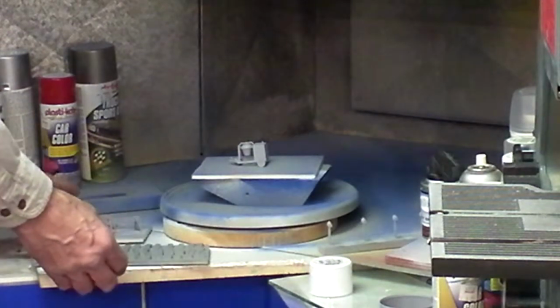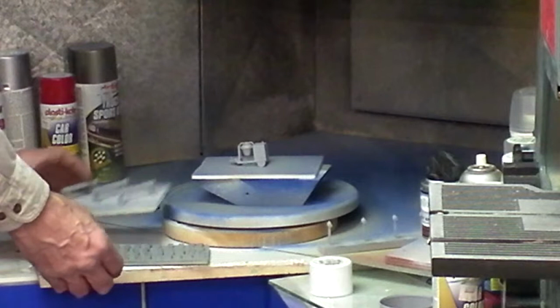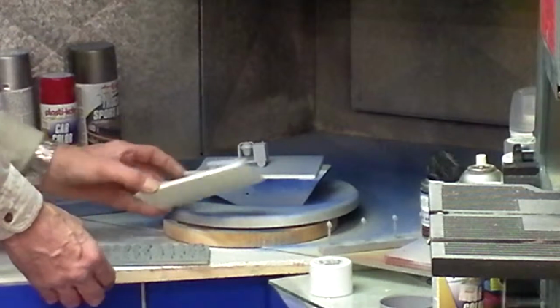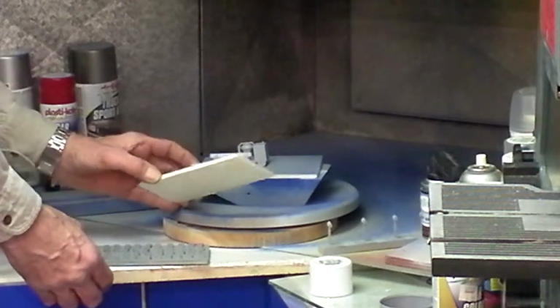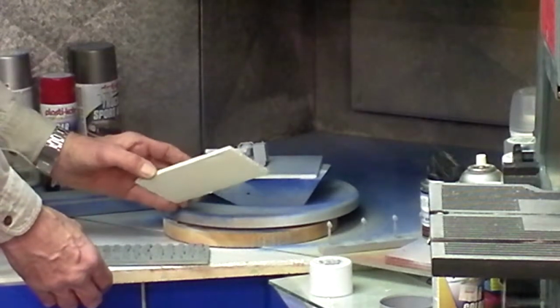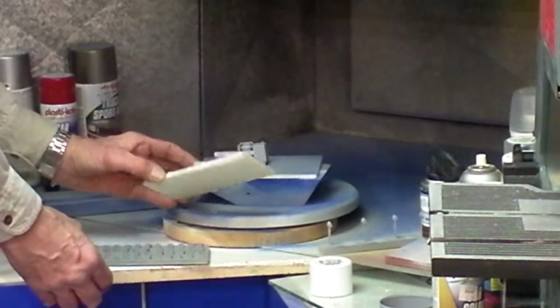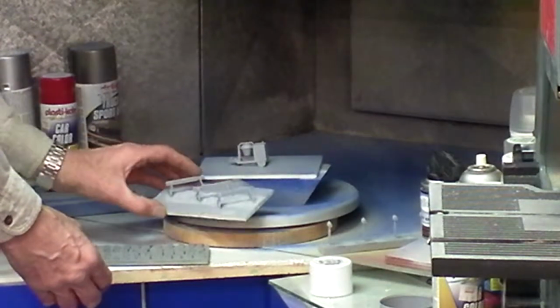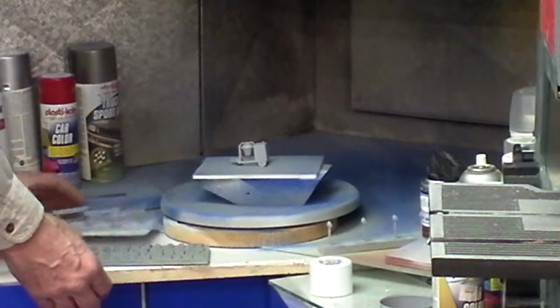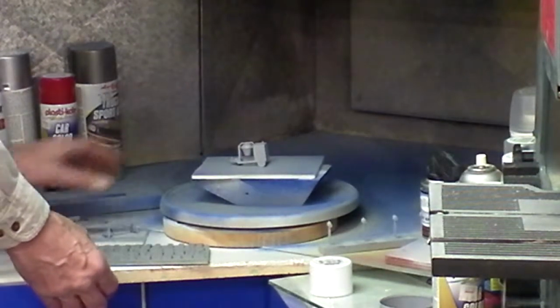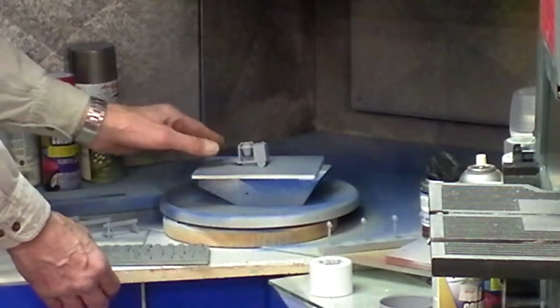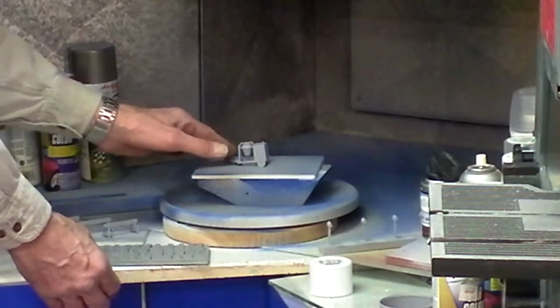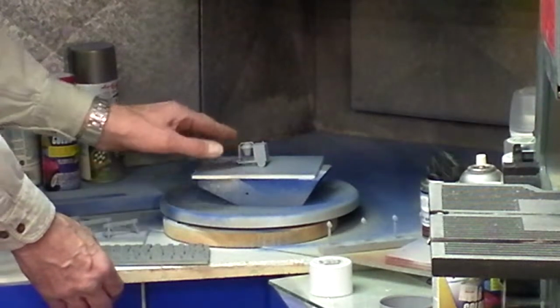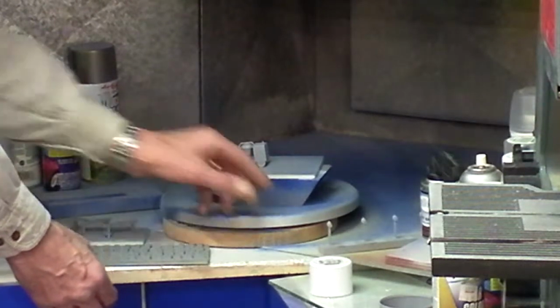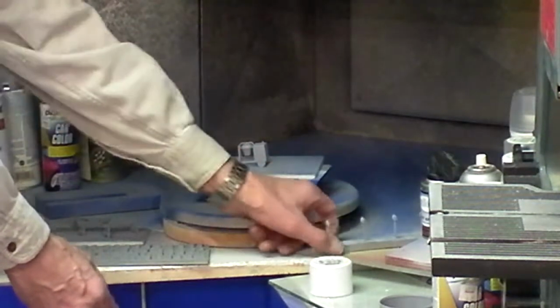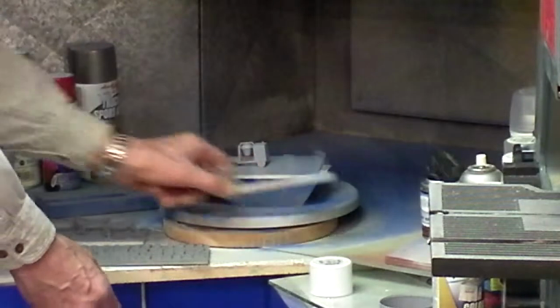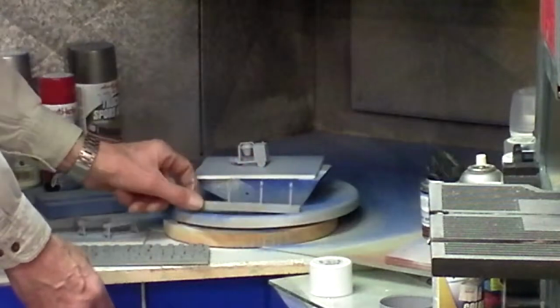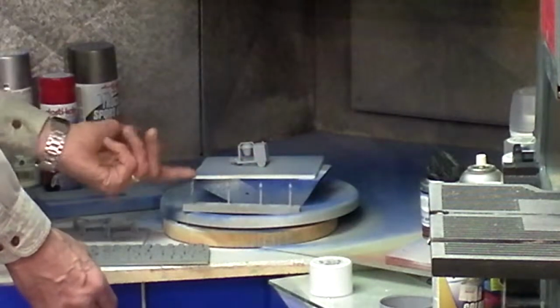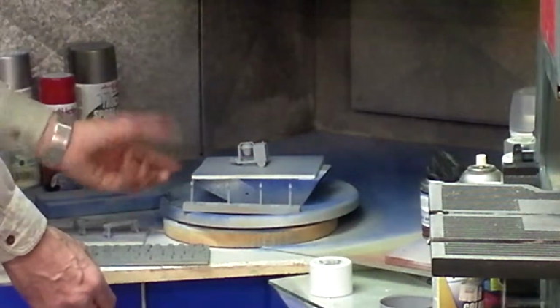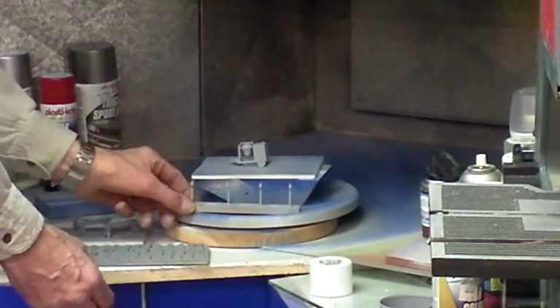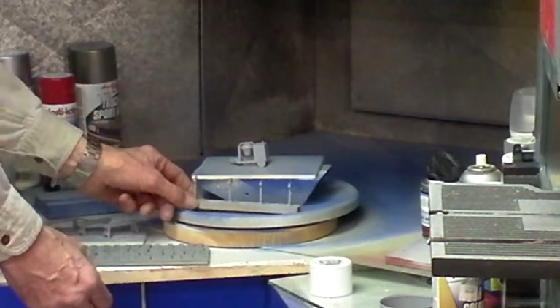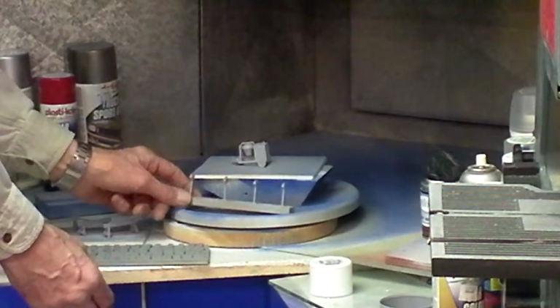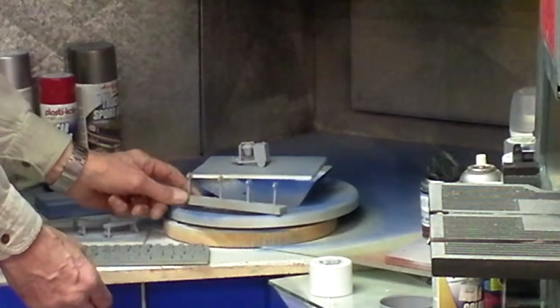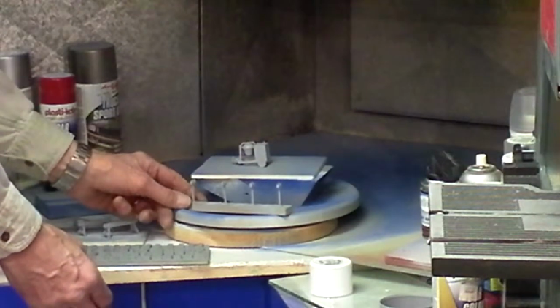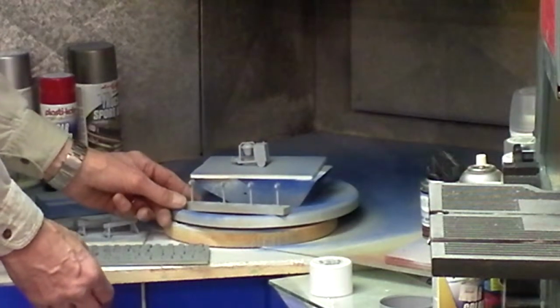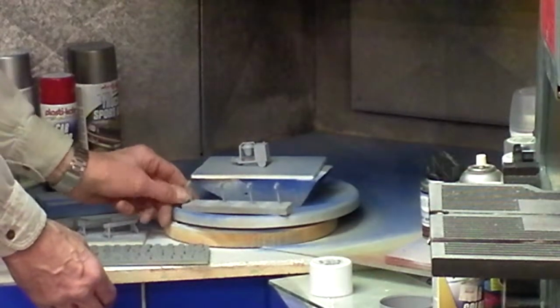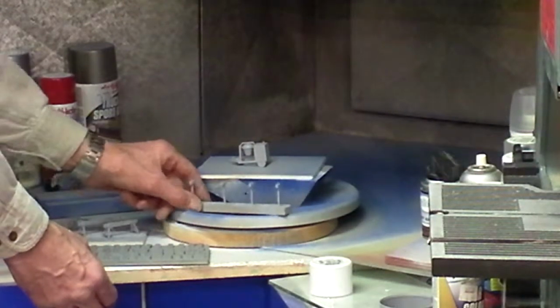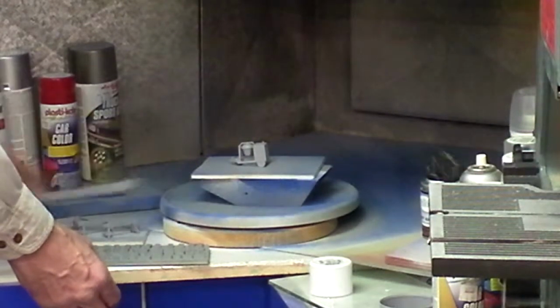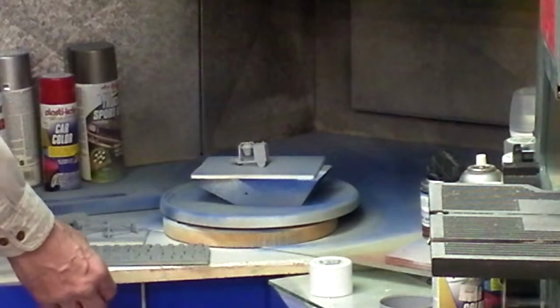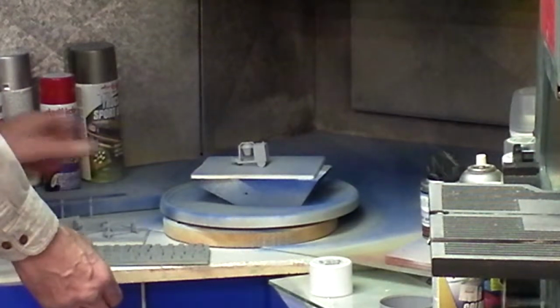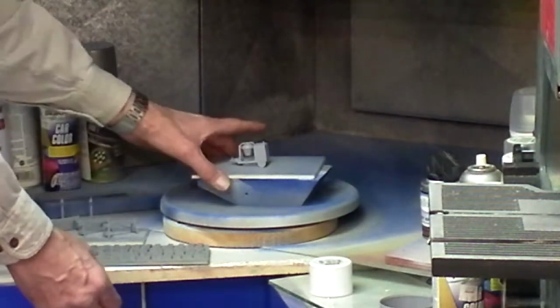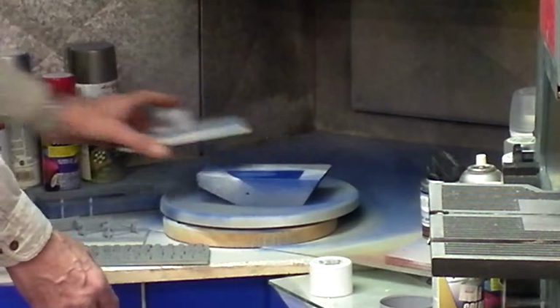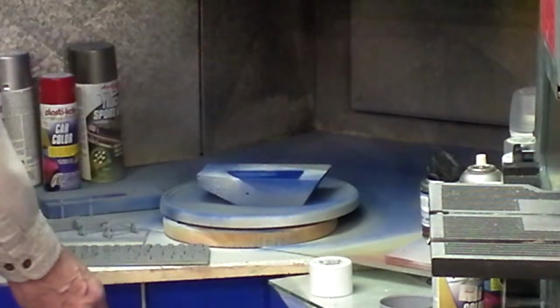I've got a couple of barricades here that I'll end up painting yellow. There's a little cement mixer, and I've got a couple of rural mailboxes that I'm going to put on the layout. I've just got to get some paint on them.